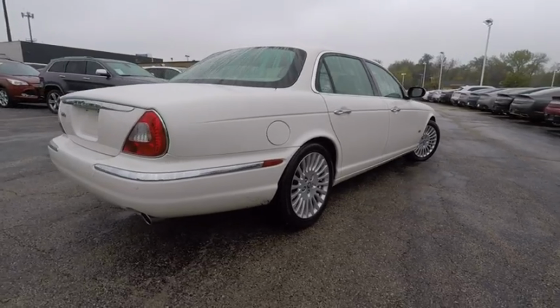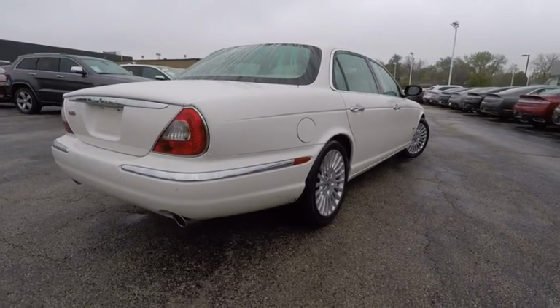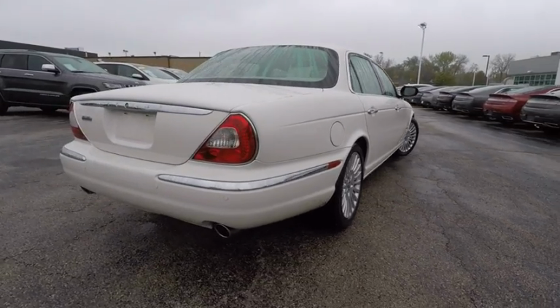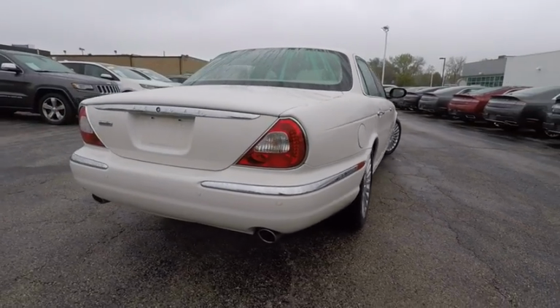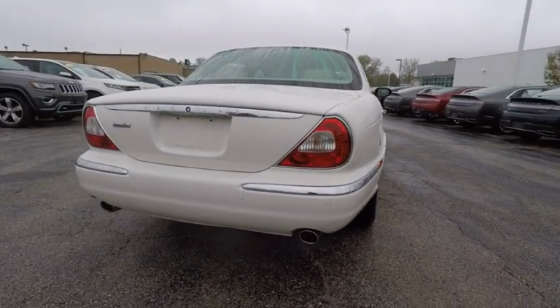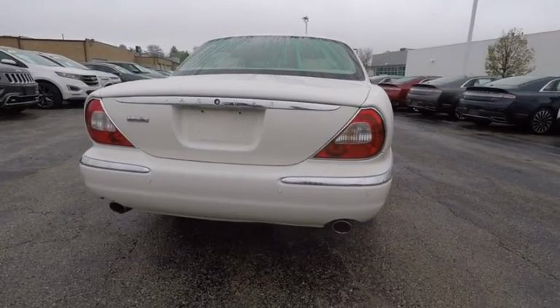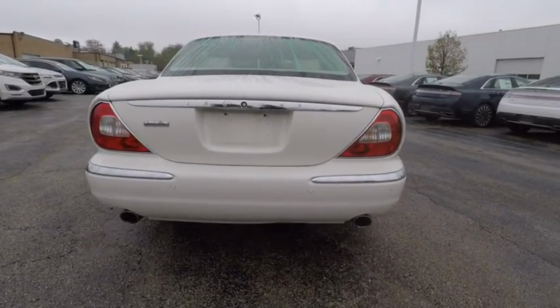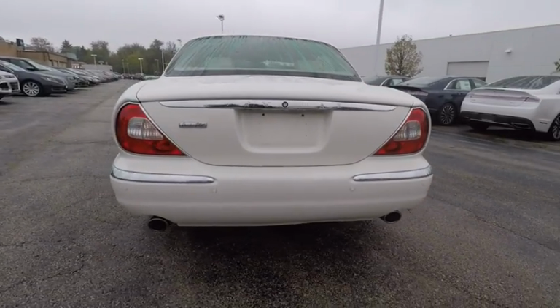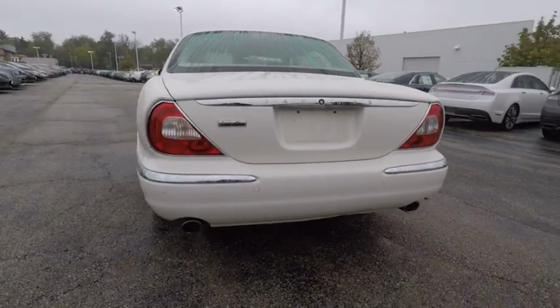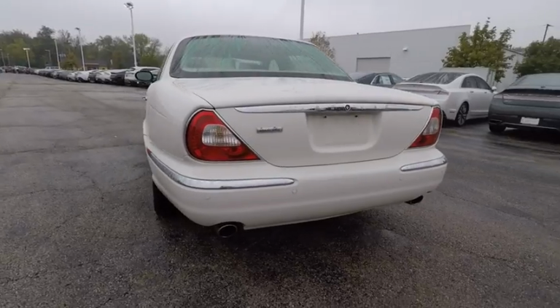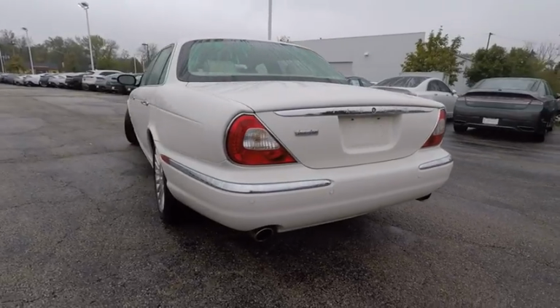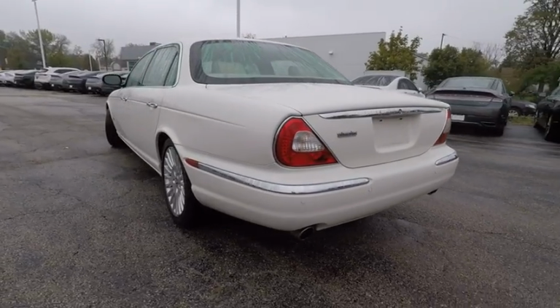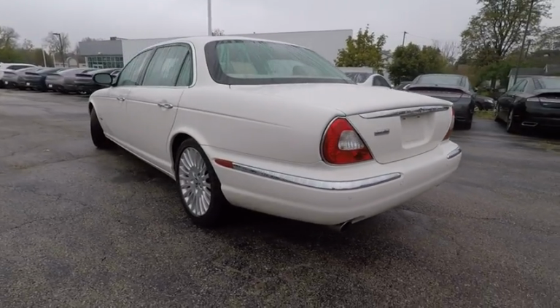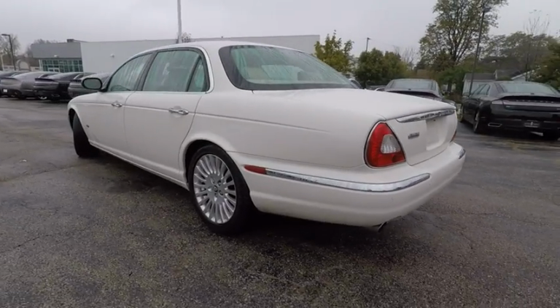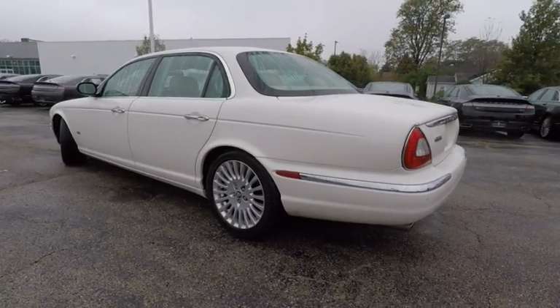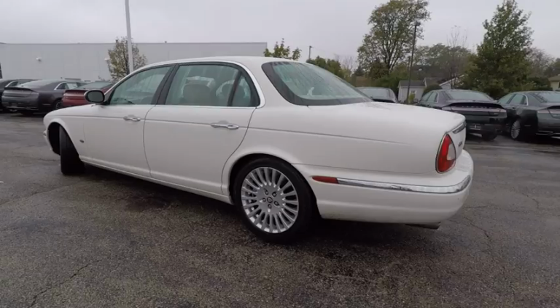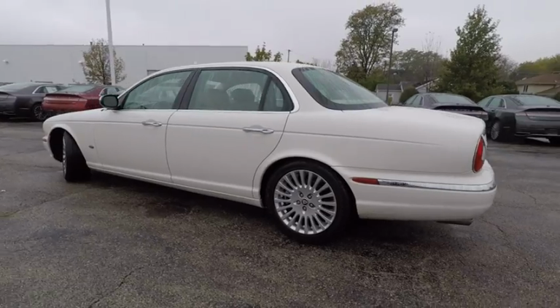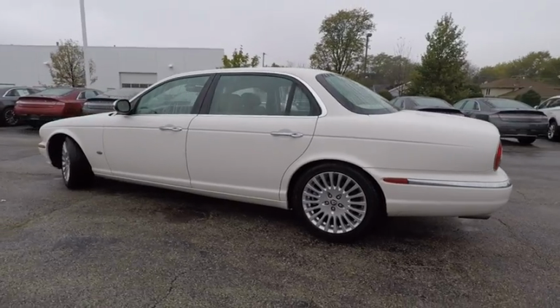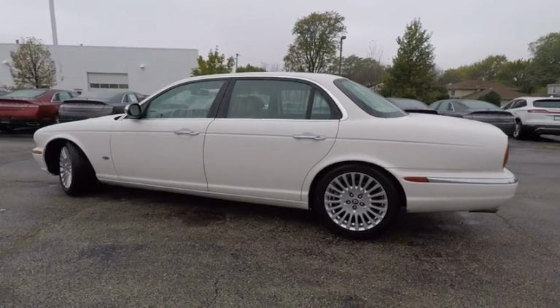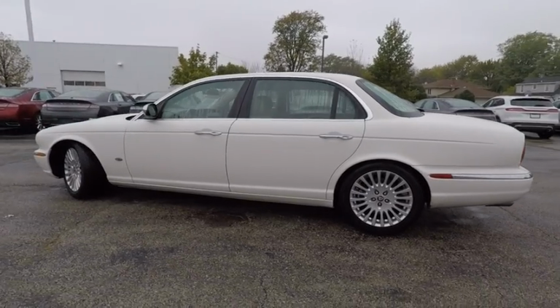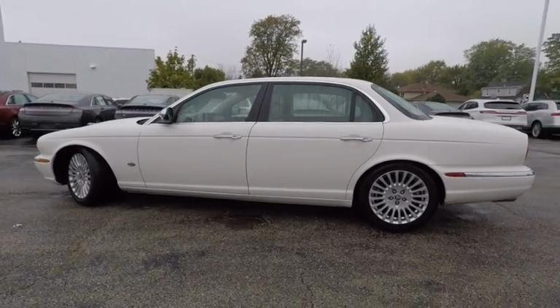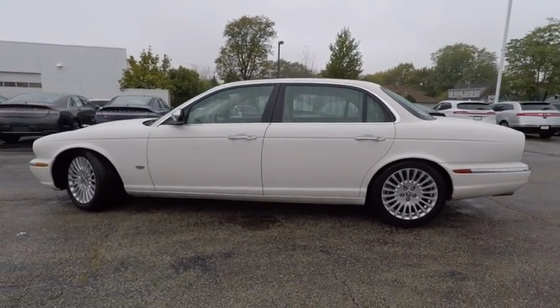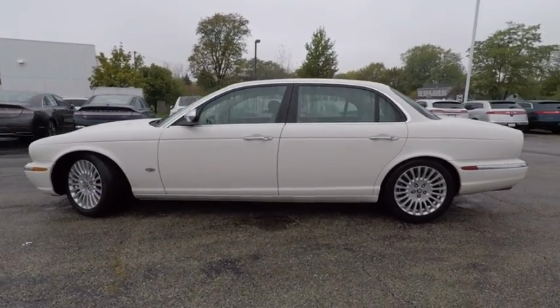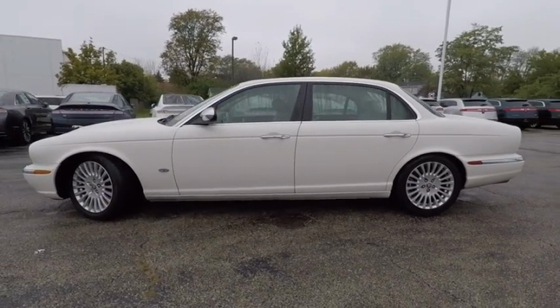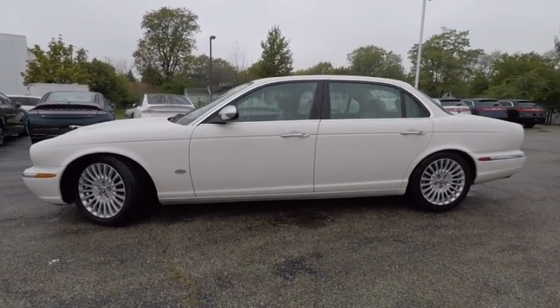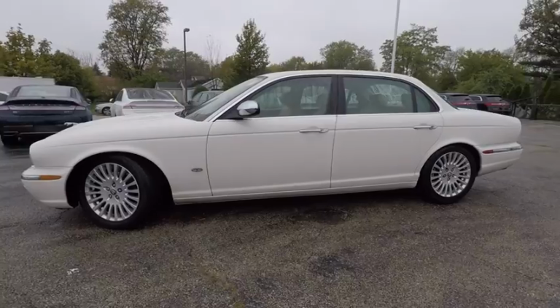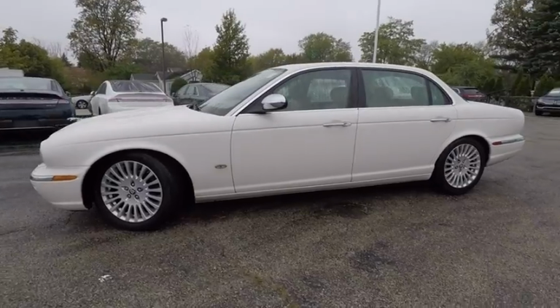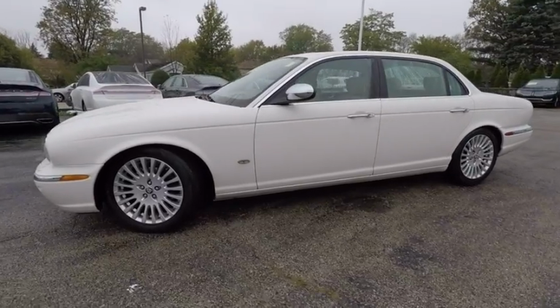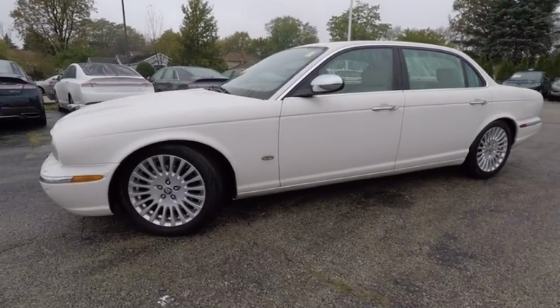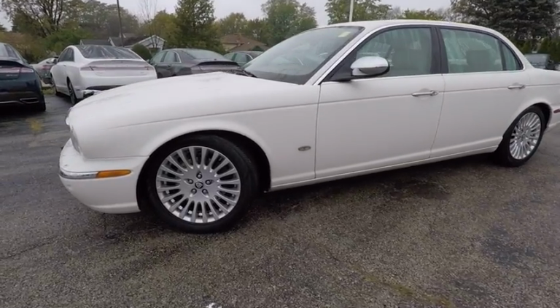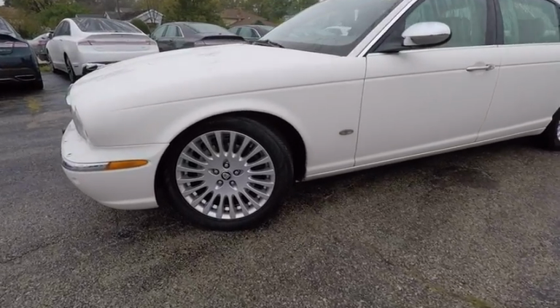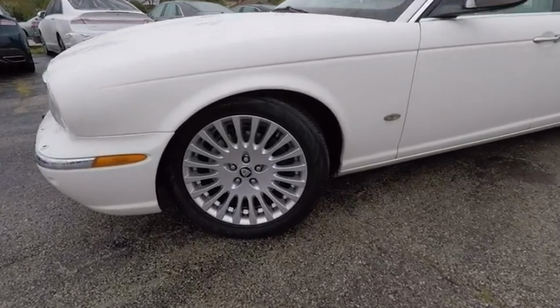Here are some of this vehicle's great options: power passenger seat, navigation system, anti-lock braking system, keyless entry, CD changer, traction control, stability control, leather-wrapped steering wheel, Bluetooth, adjustable steering wheel.